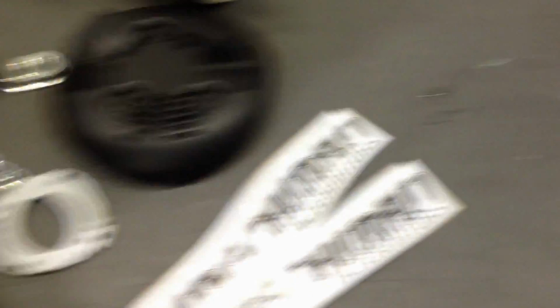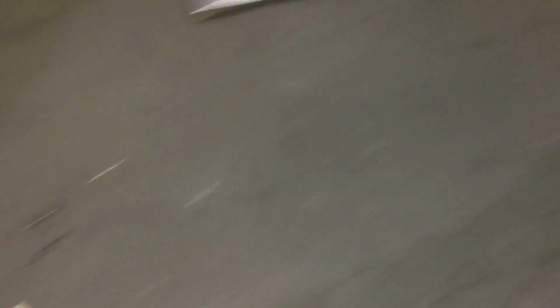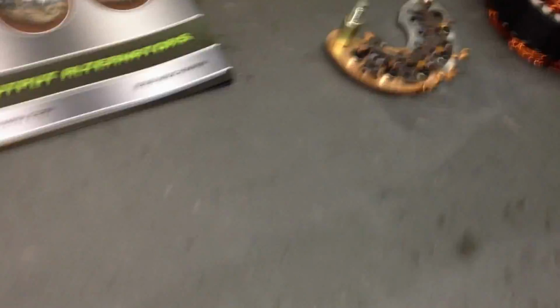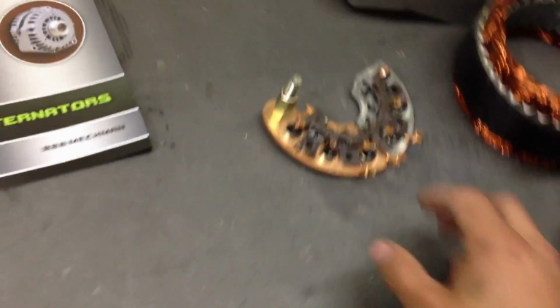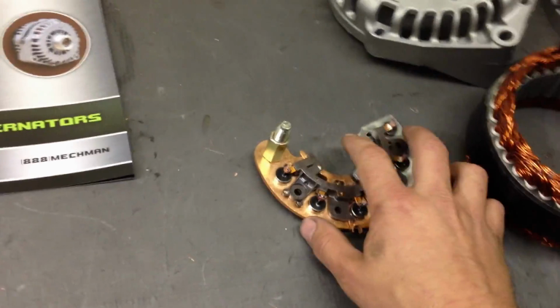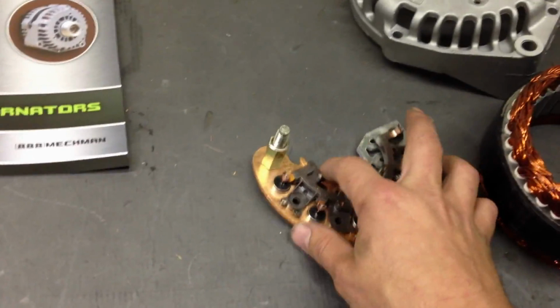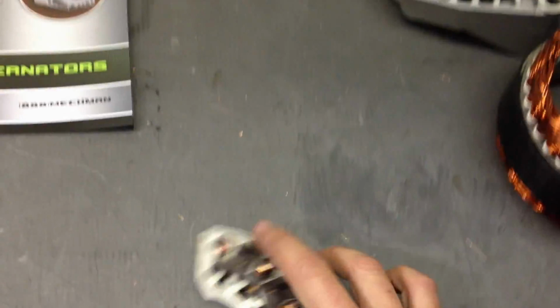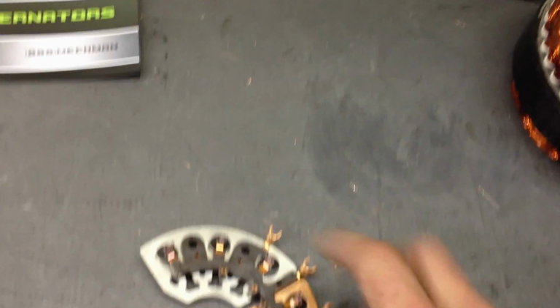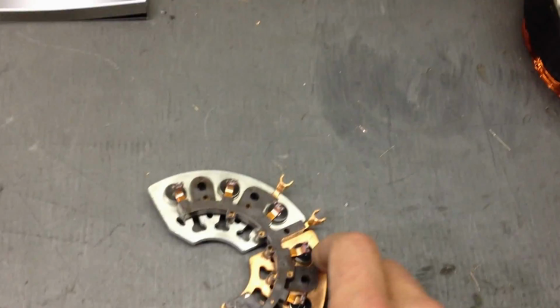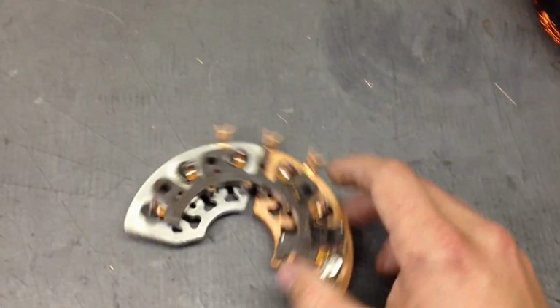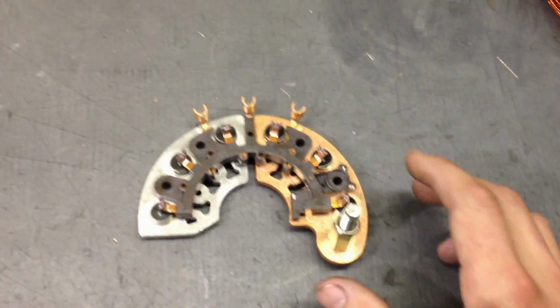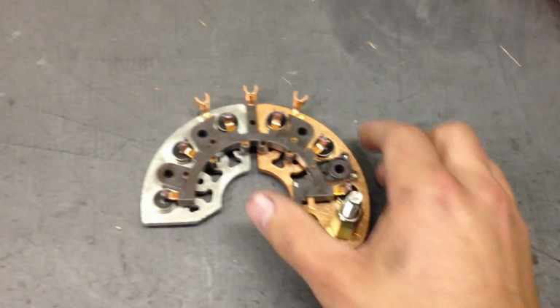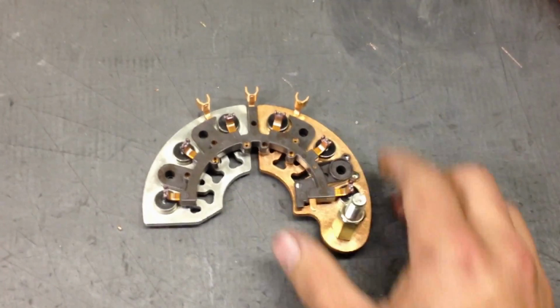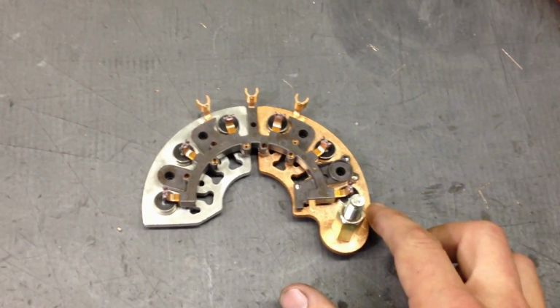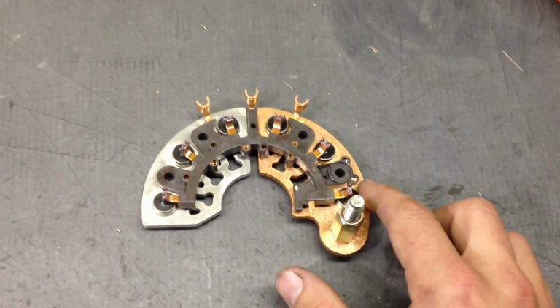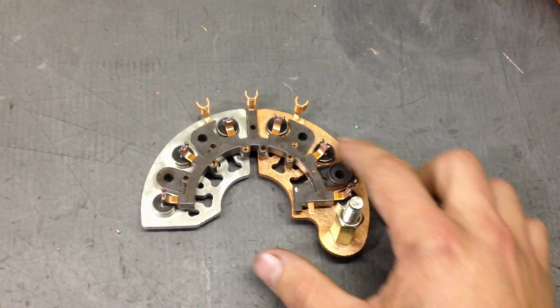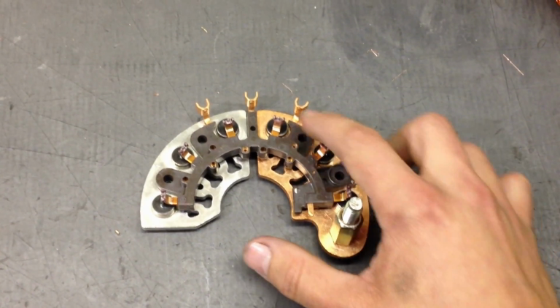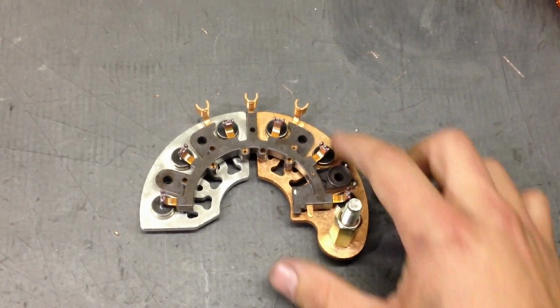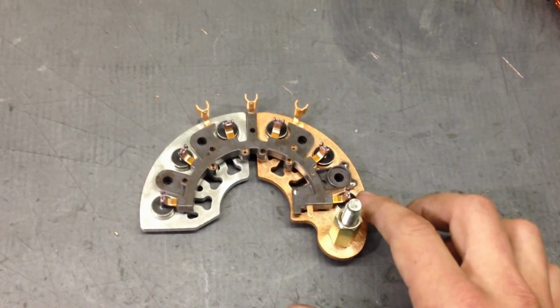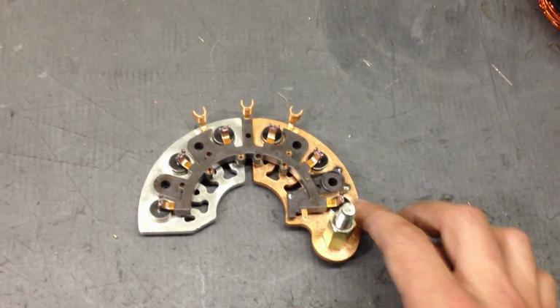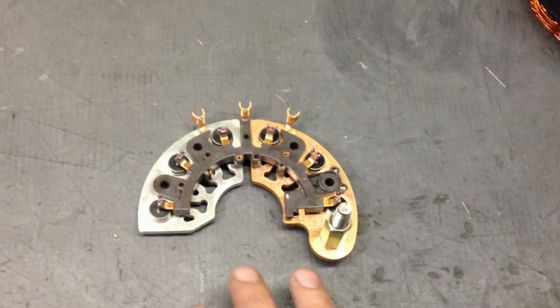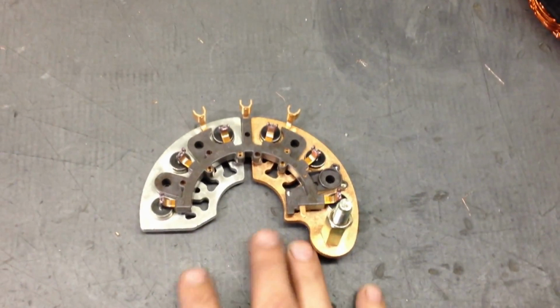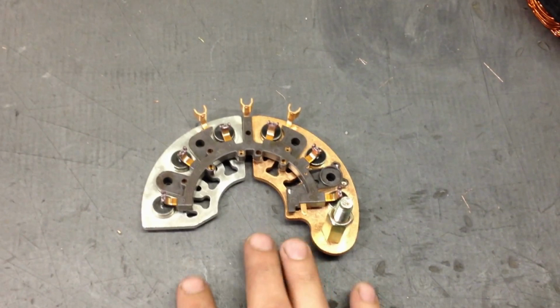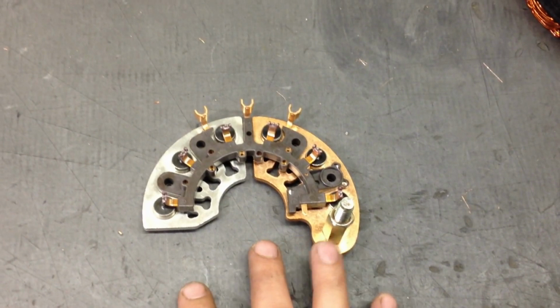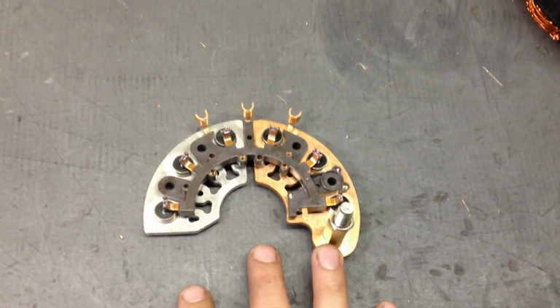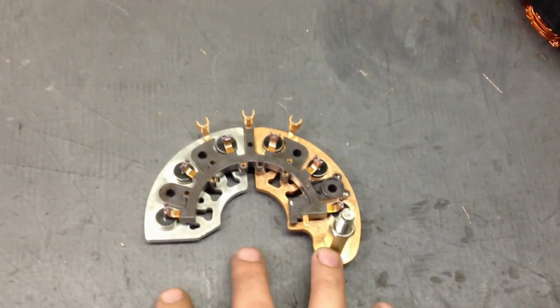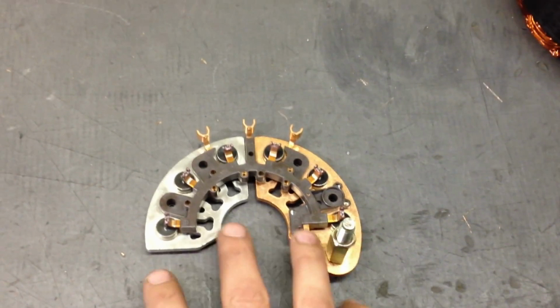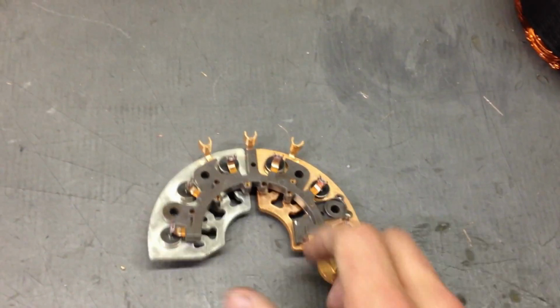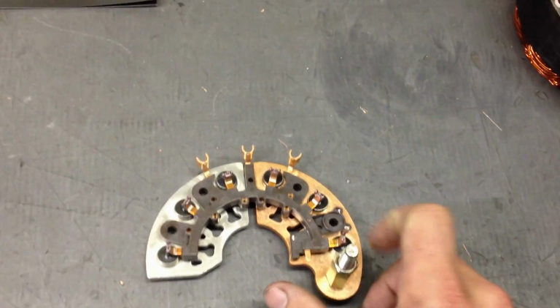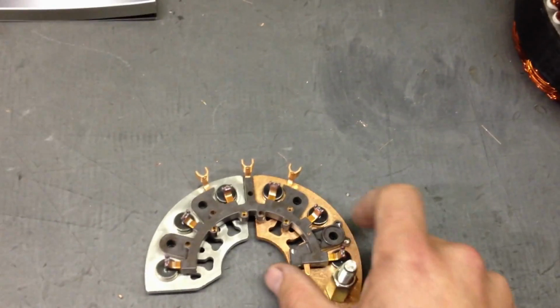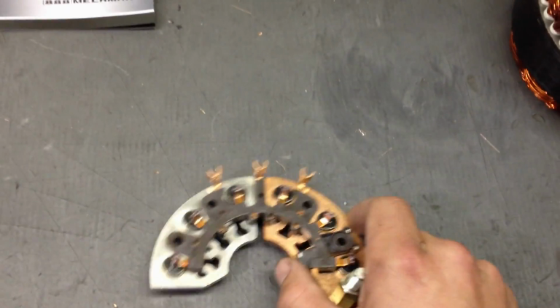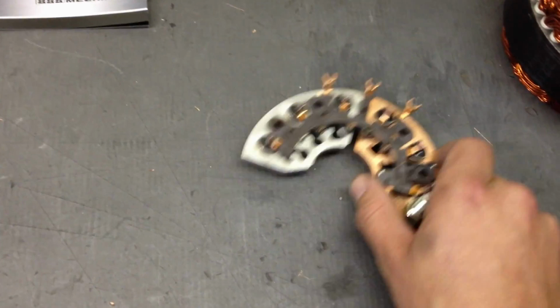Of course, you compare that to the large case GM rectifier — it only has six diodes here. These are still a custom-made copper rectifier assembly. Still pretty durable, still a nice unit.